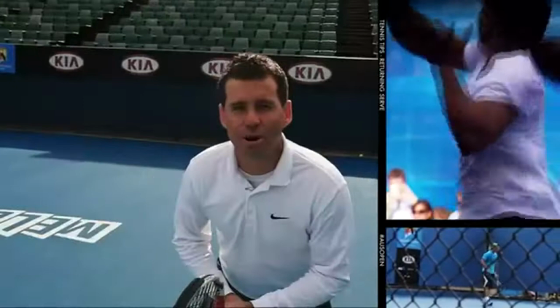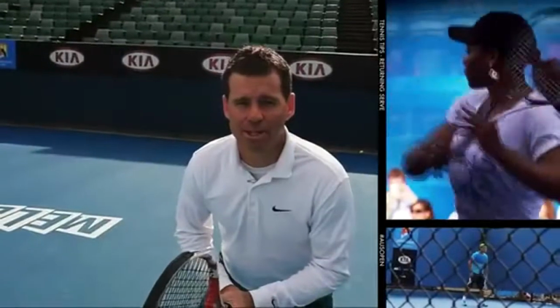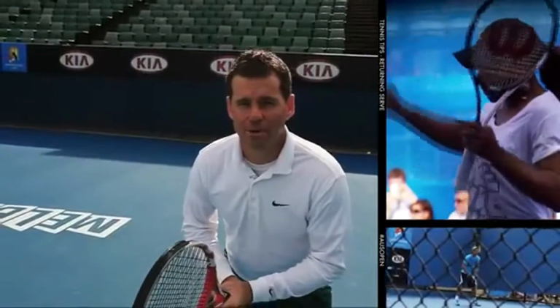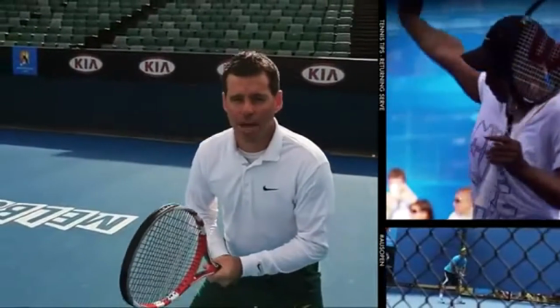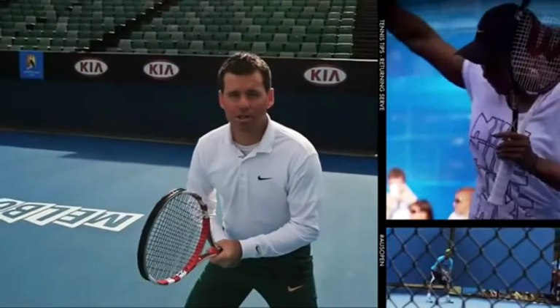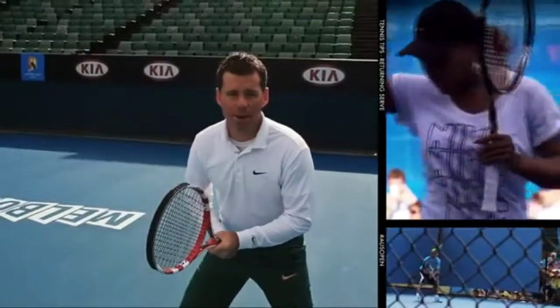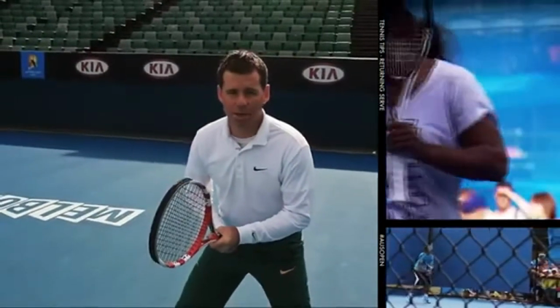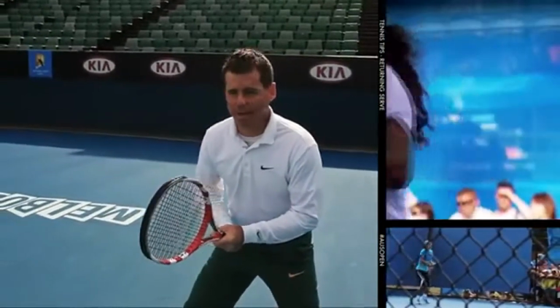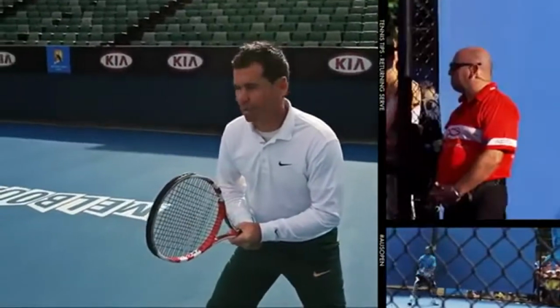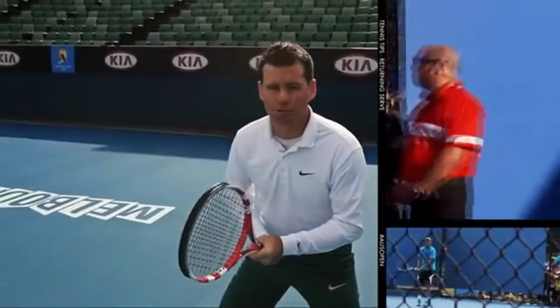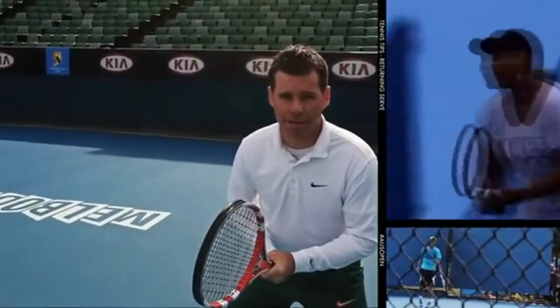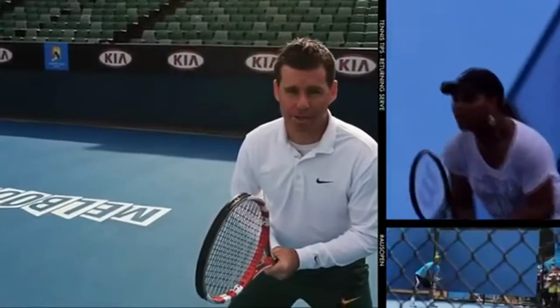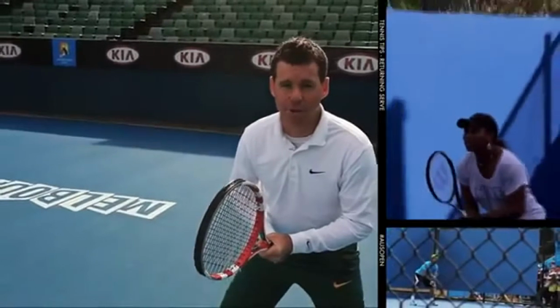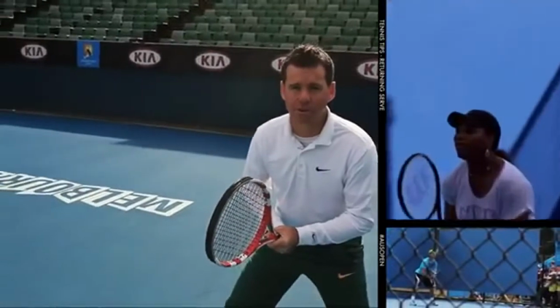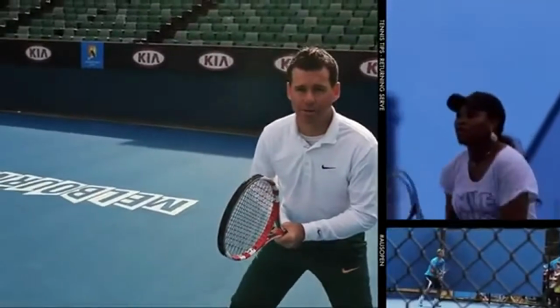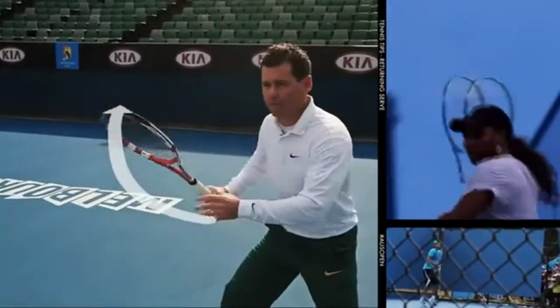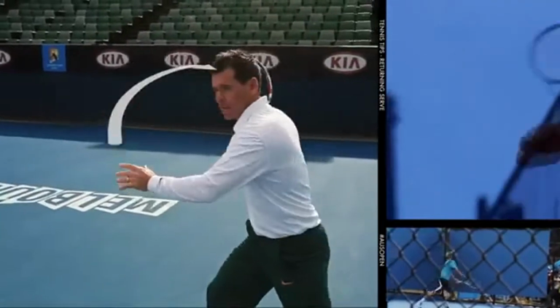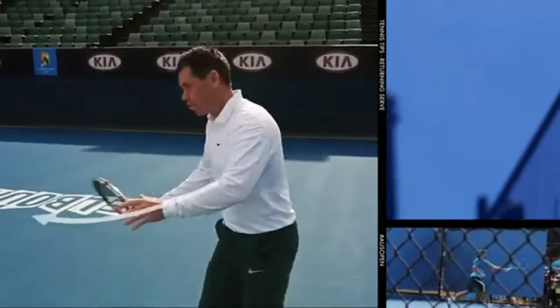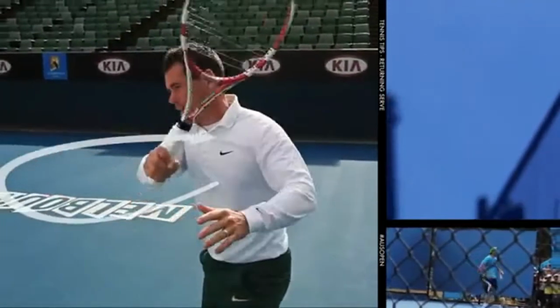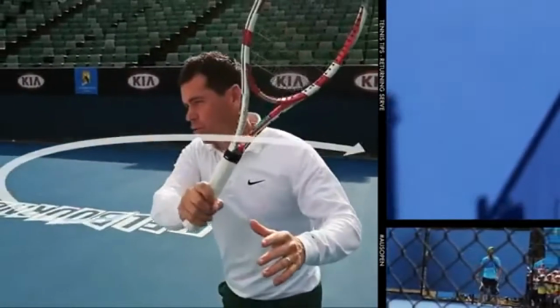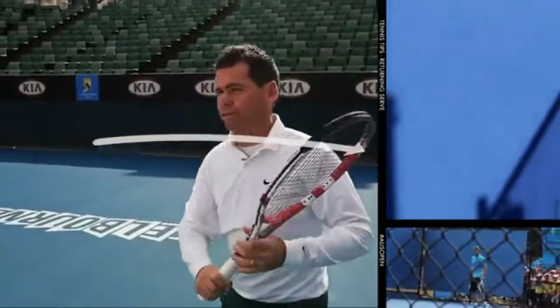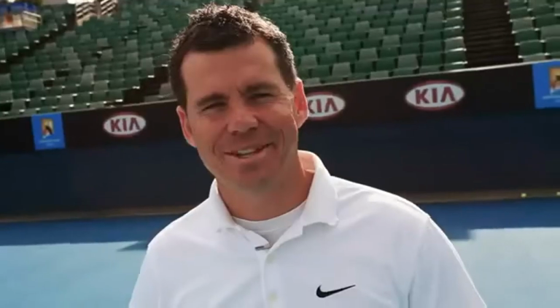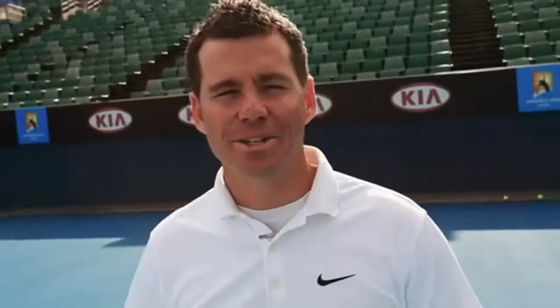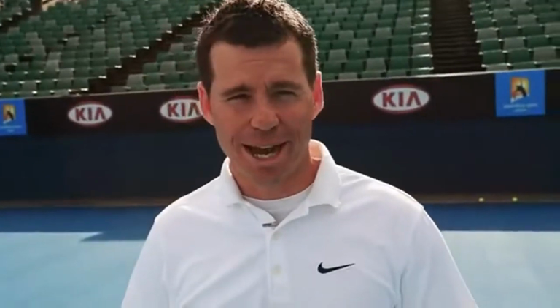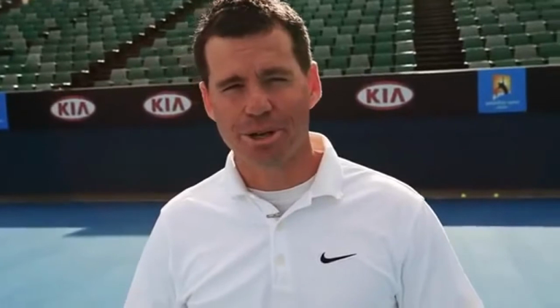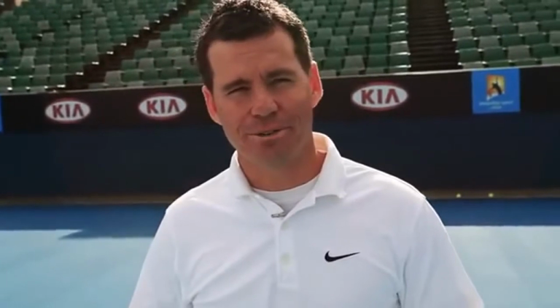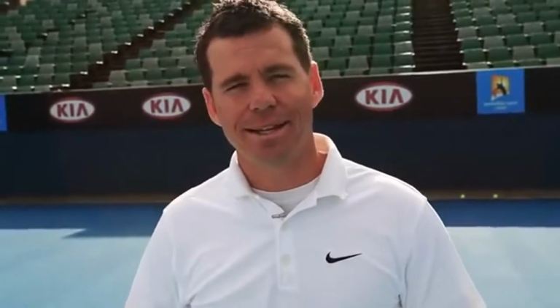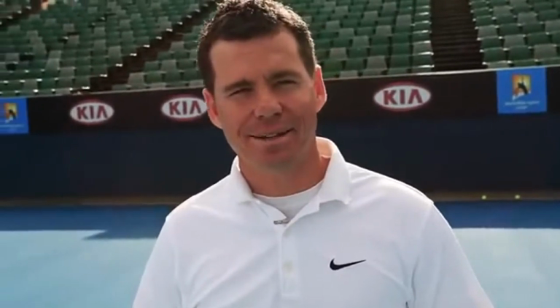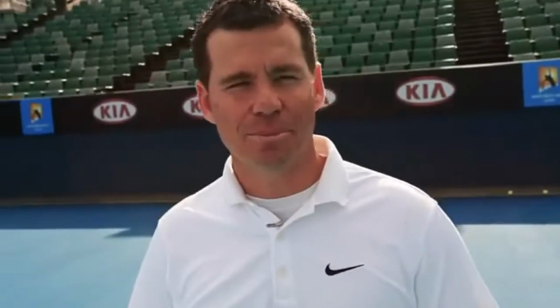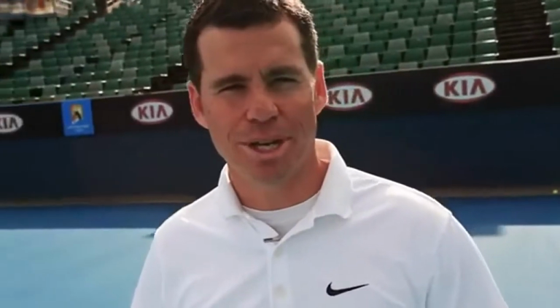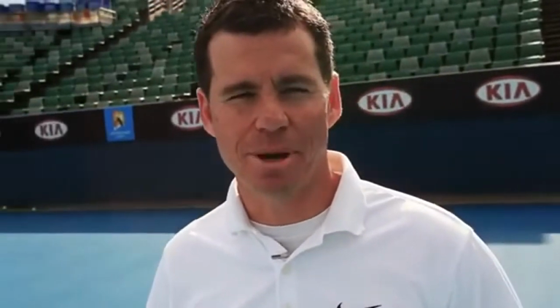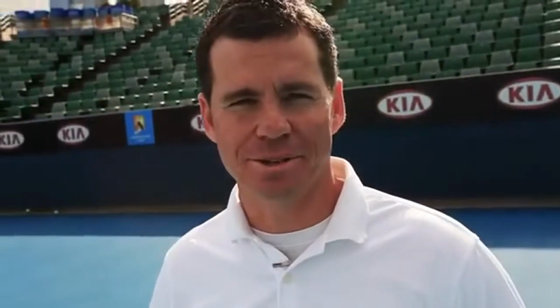On a big serve, we're going to have nice compact swings and cut that ball off on the angle — that is on a 45-degree angle — finishing with our body weight into the court. Don't forget to work hard on your return of serve. It's the second most important shot in tennis behind the serve.